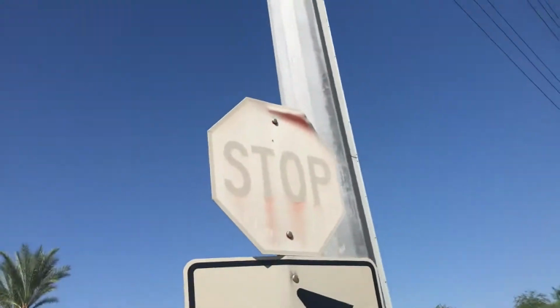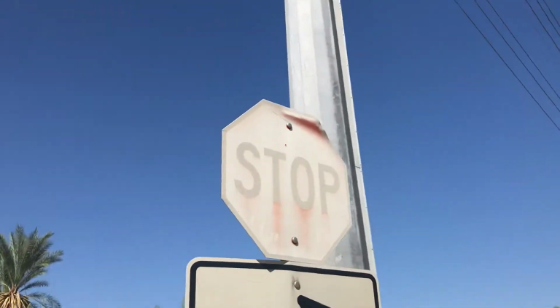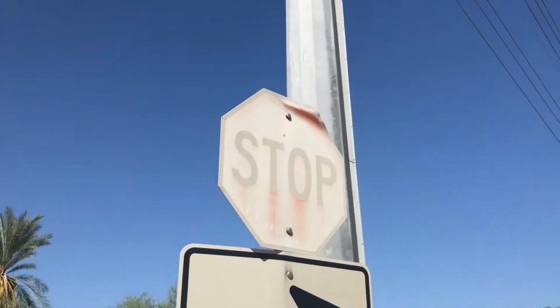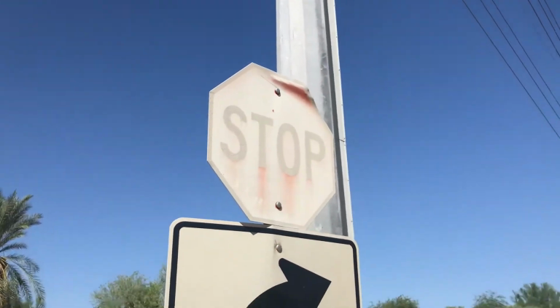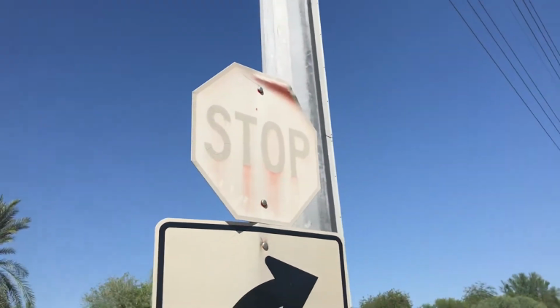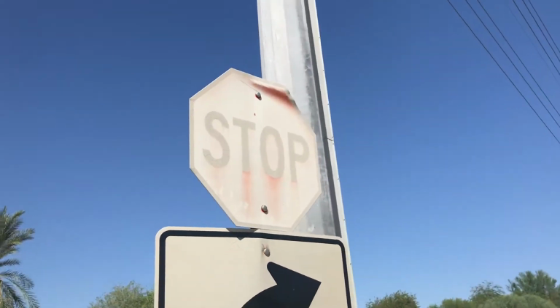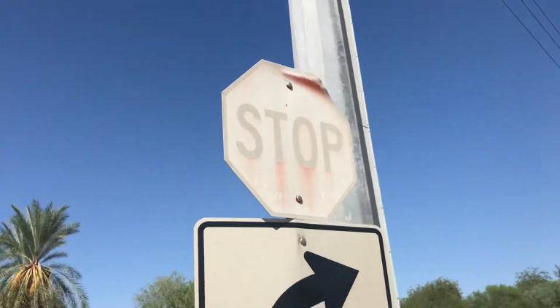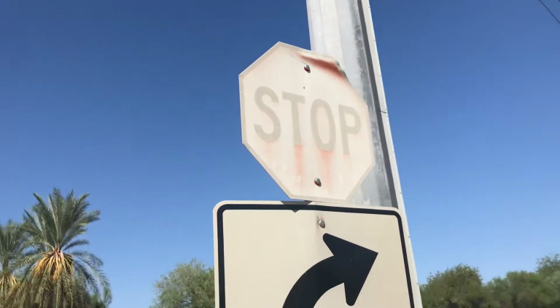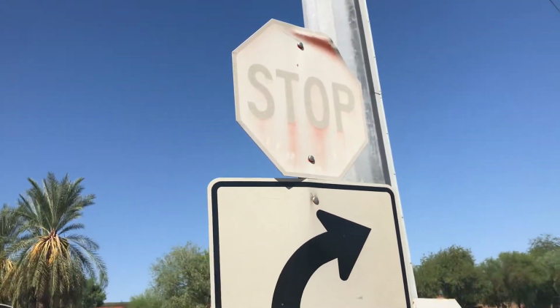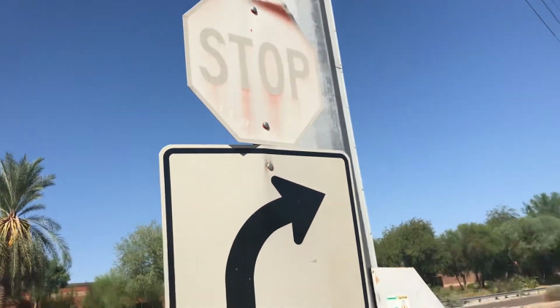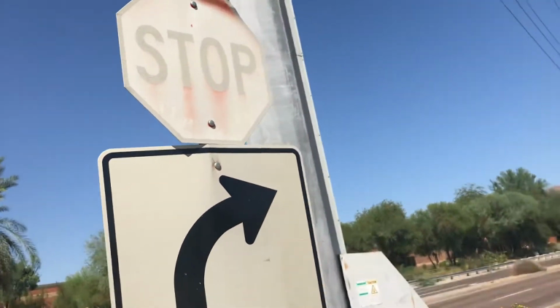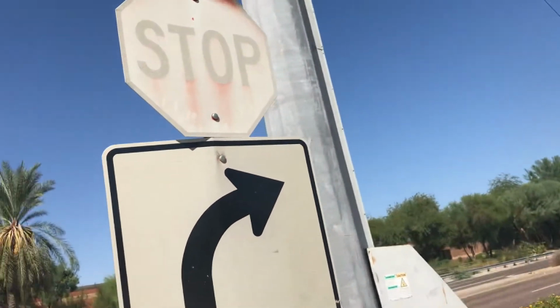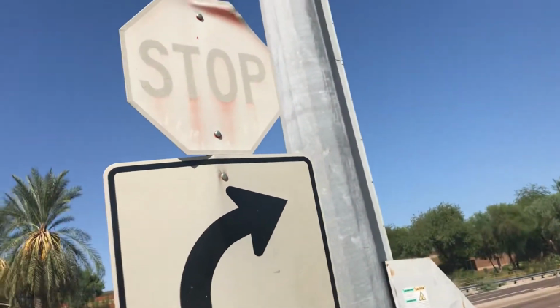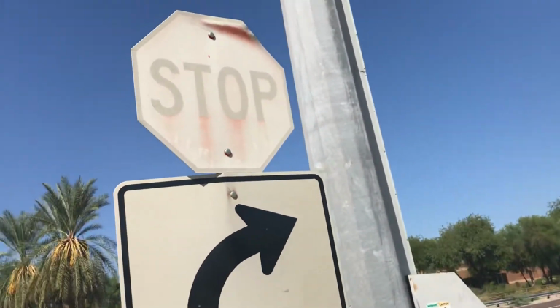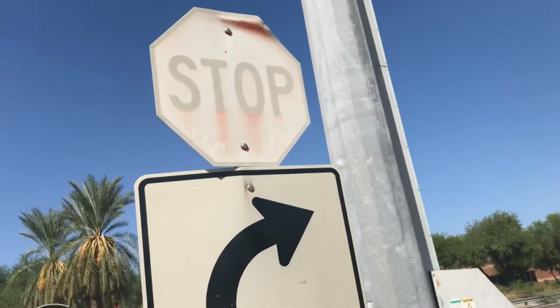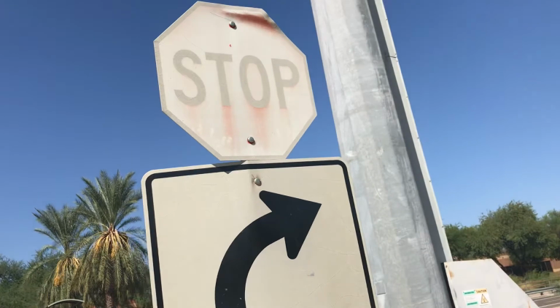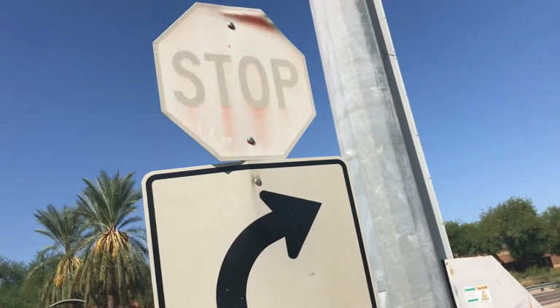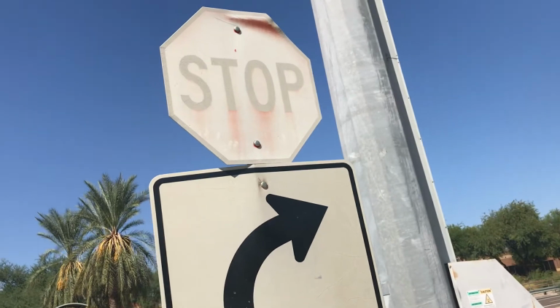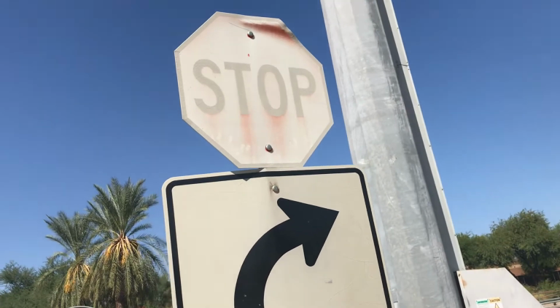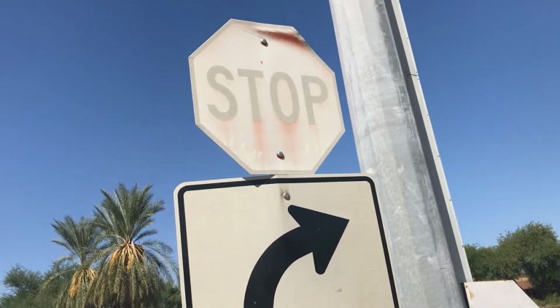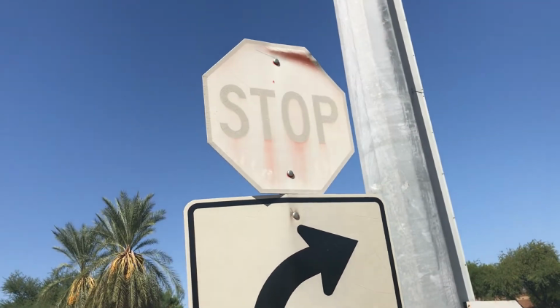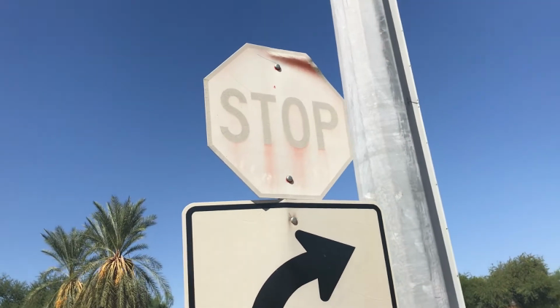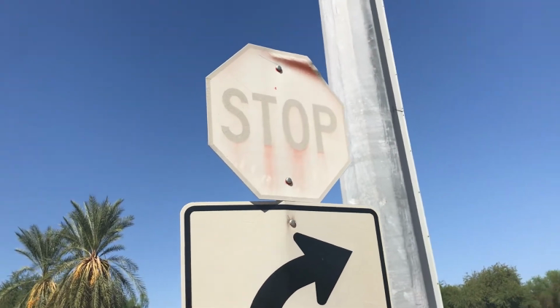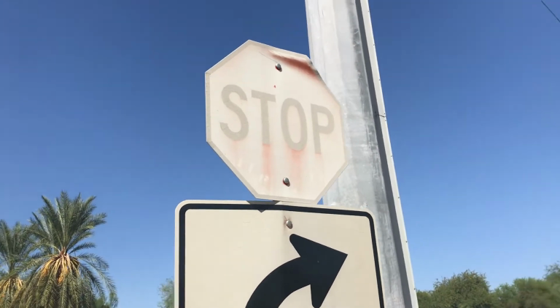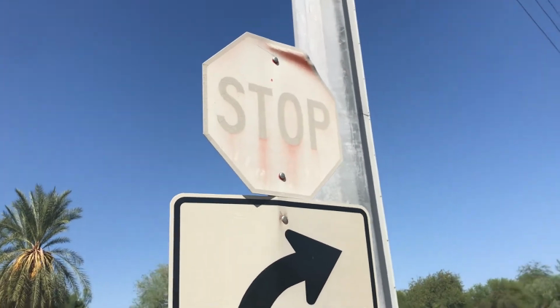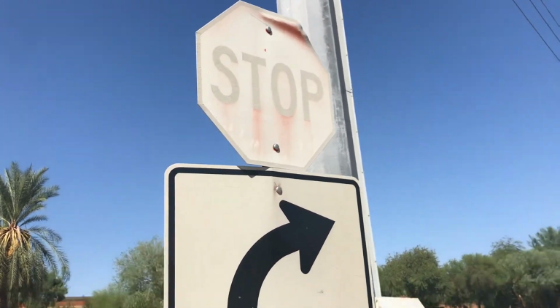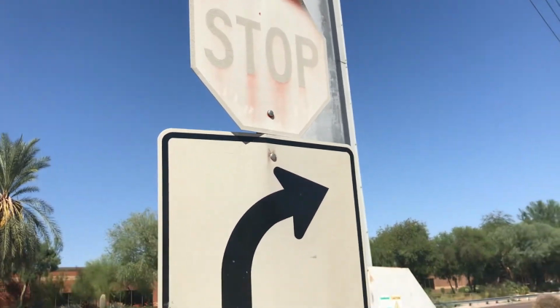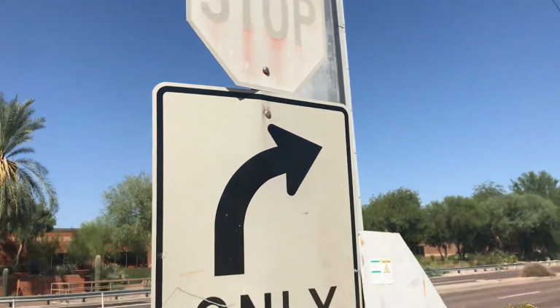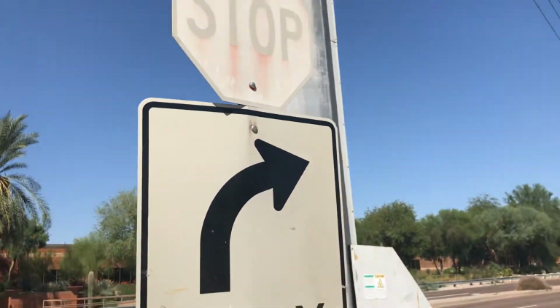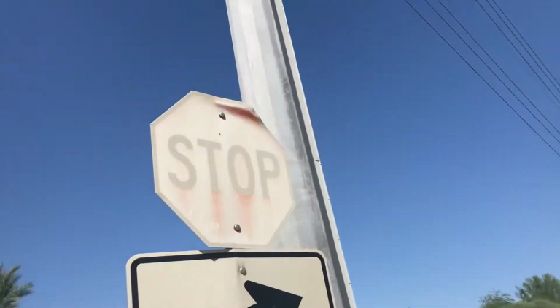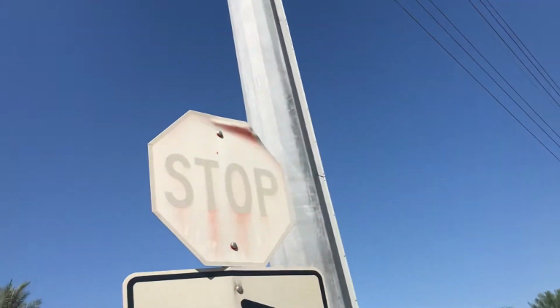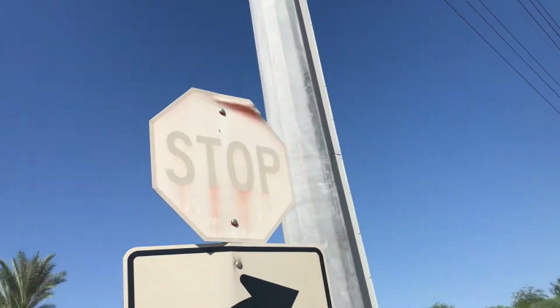You can just see how worn out it is. It's so white and you can just see the original printing. It's seen better days.